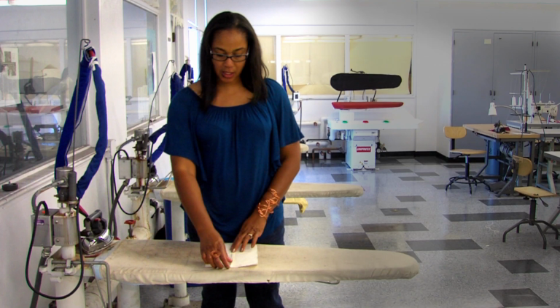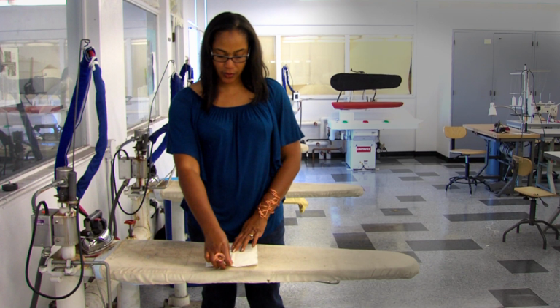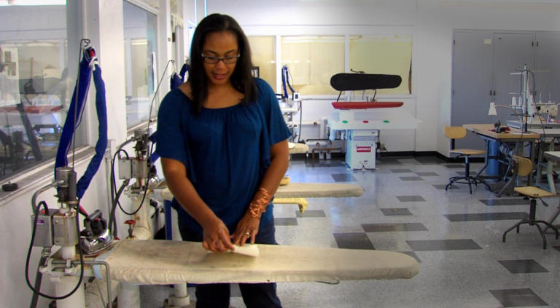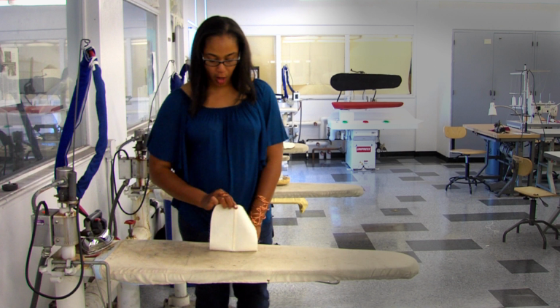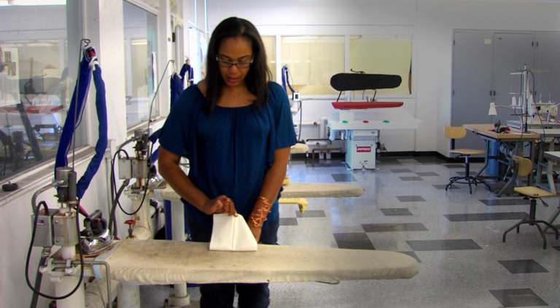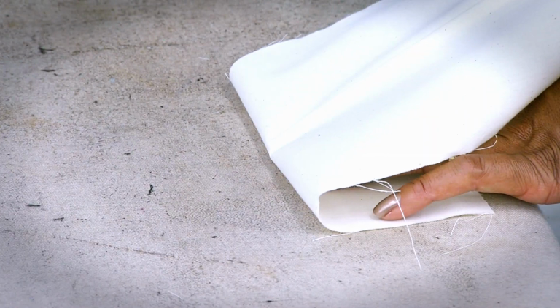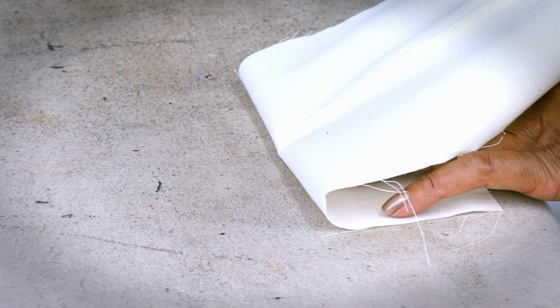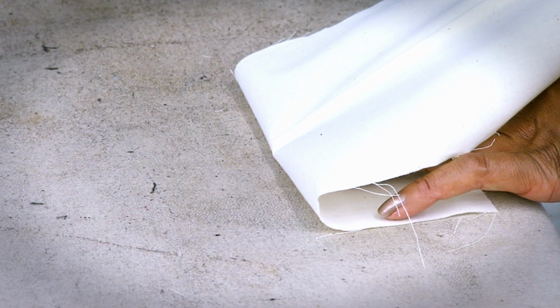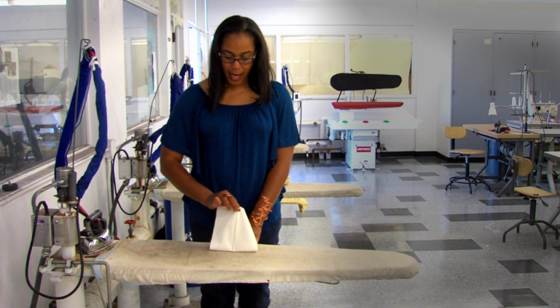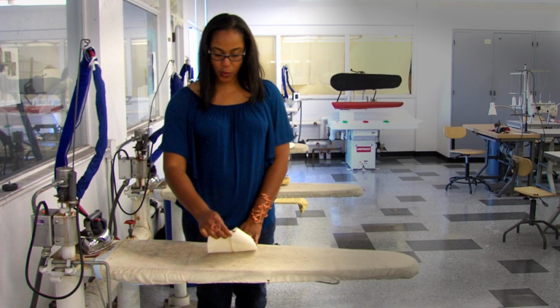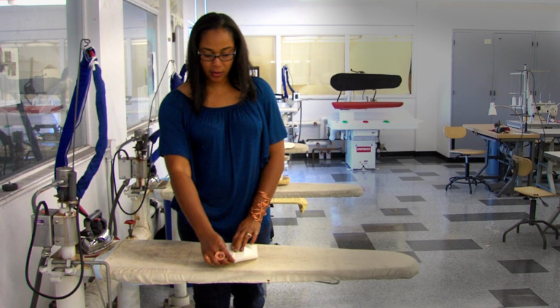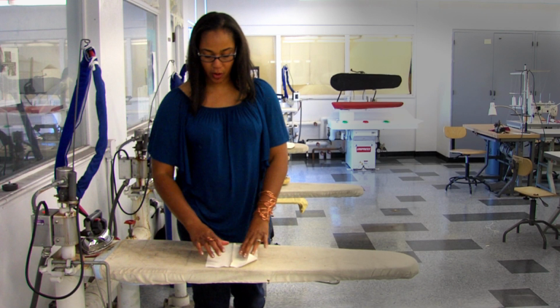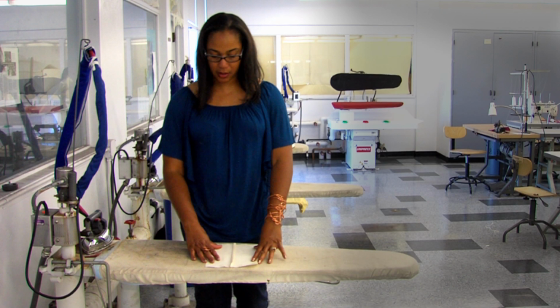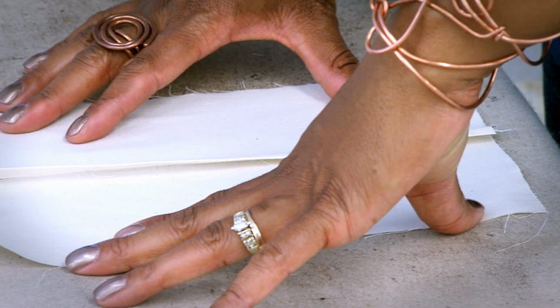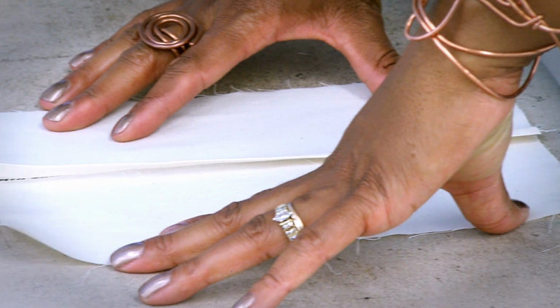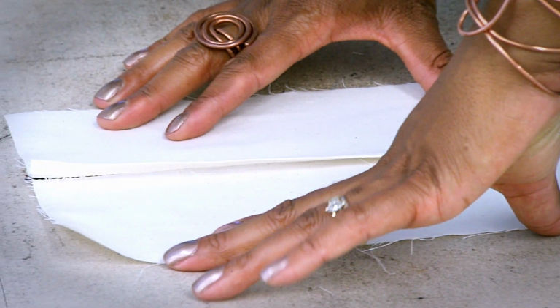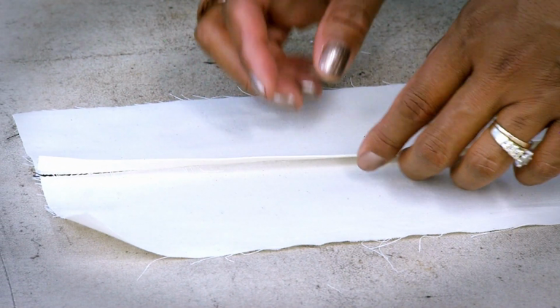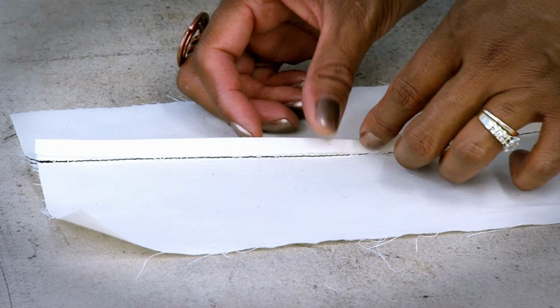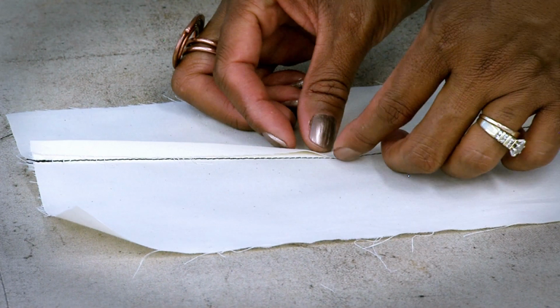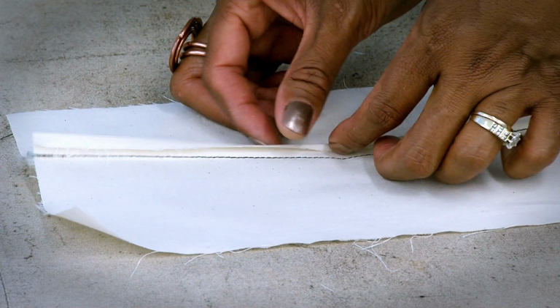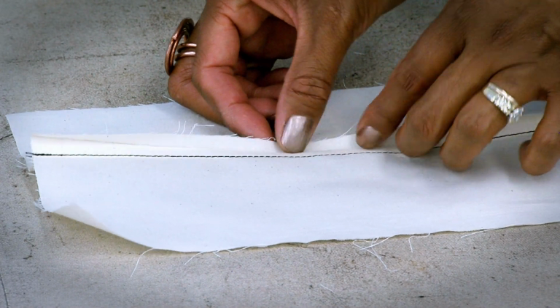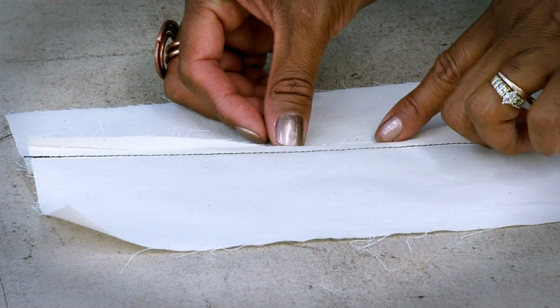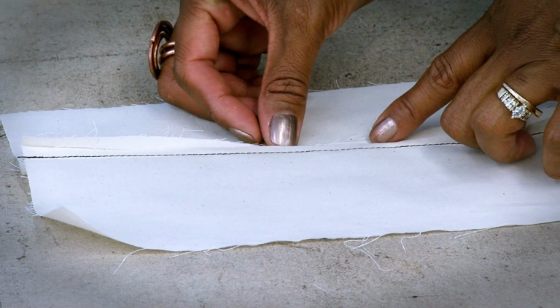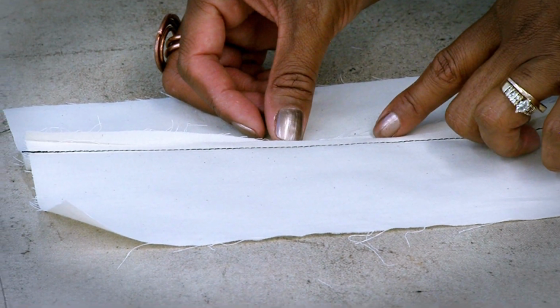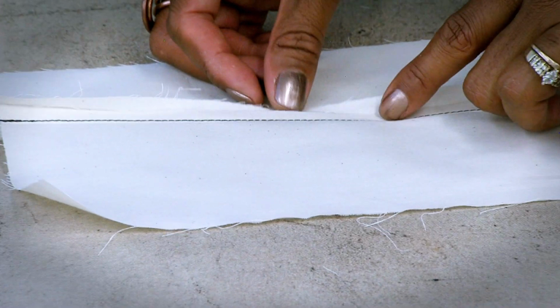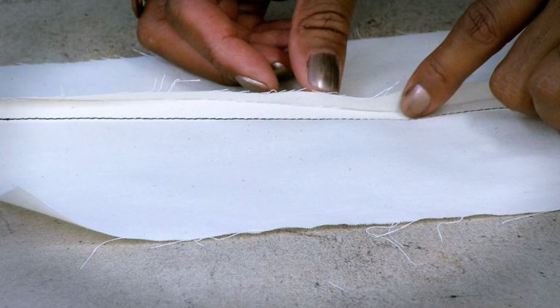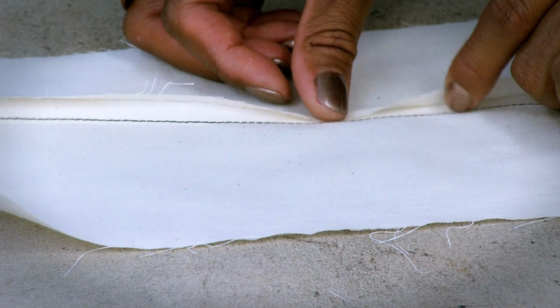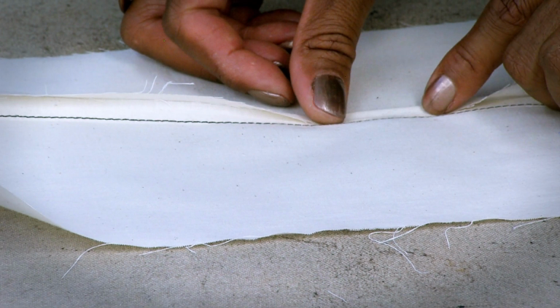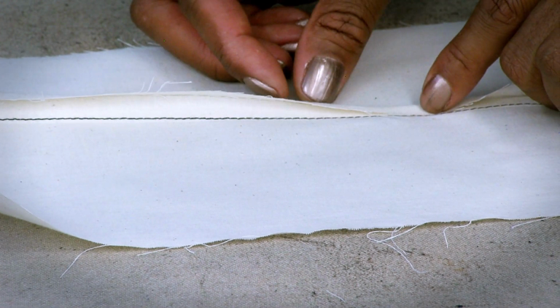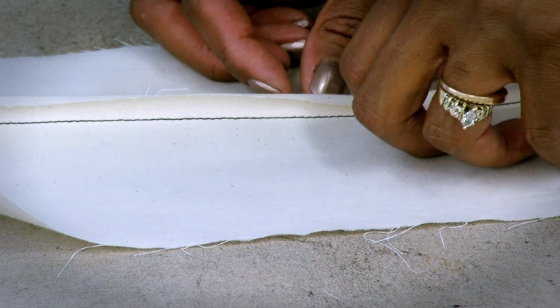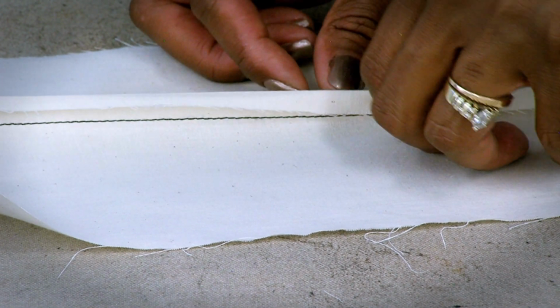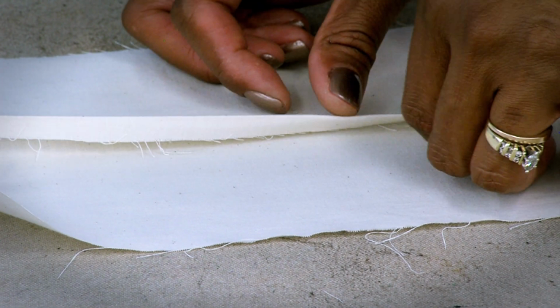Once that's pressed in place, we're going to open the work and continue pressing in the same direction so that all of the raw edges are encased. This is what the inside of the garment looks like, and this is what the outside looks like. If I were to undo this — the raw edge is here, we've covered it up here, and we continue folding this way.